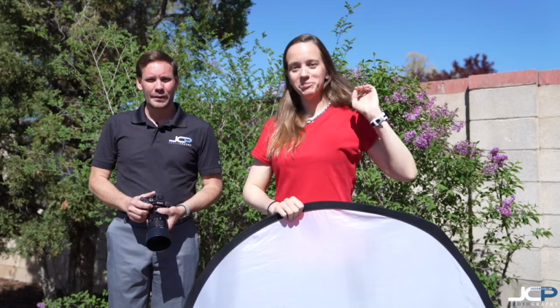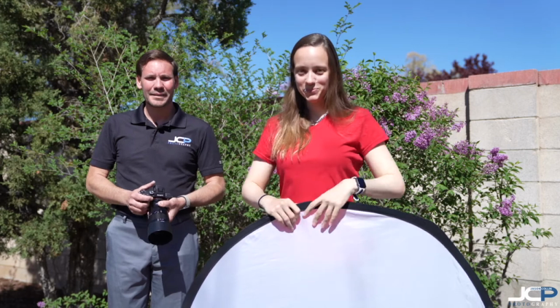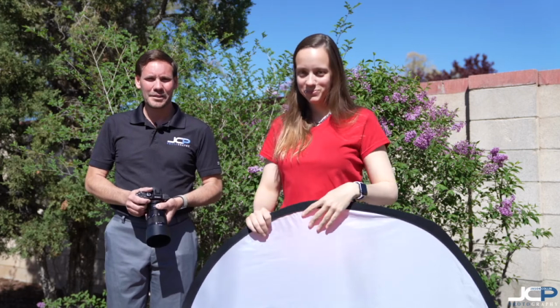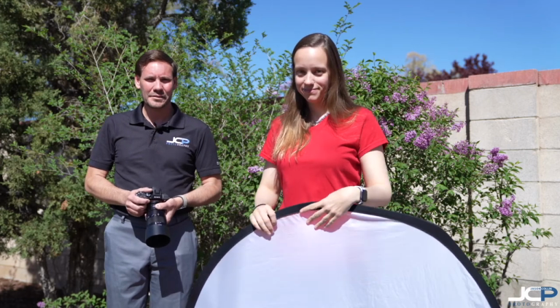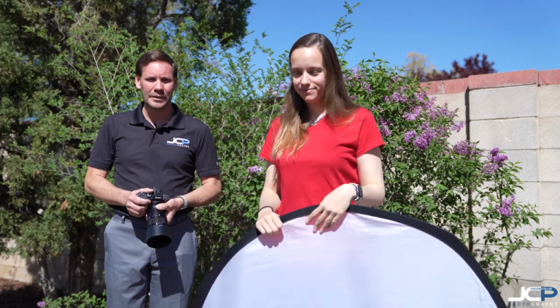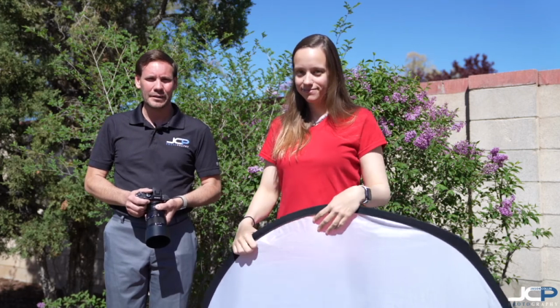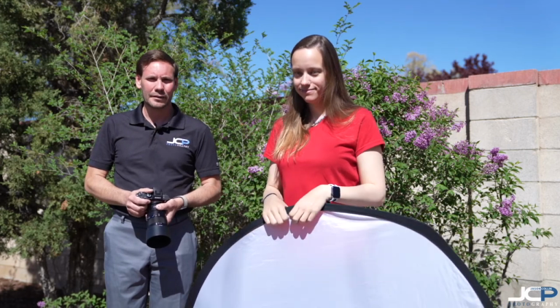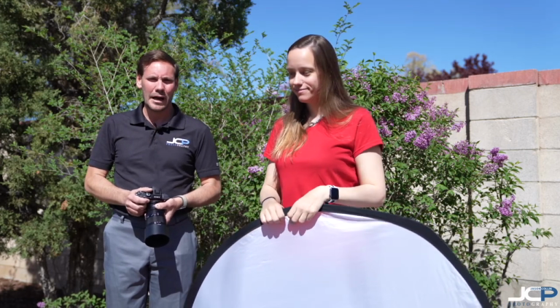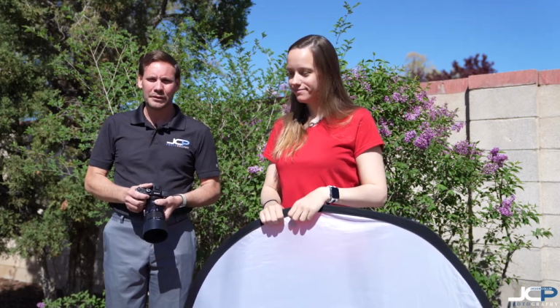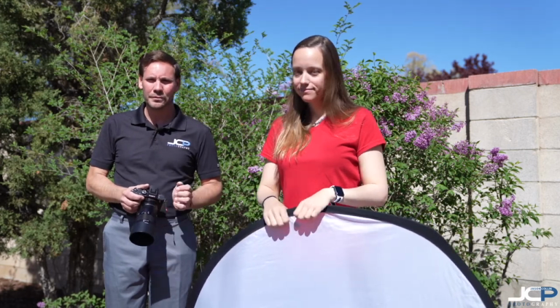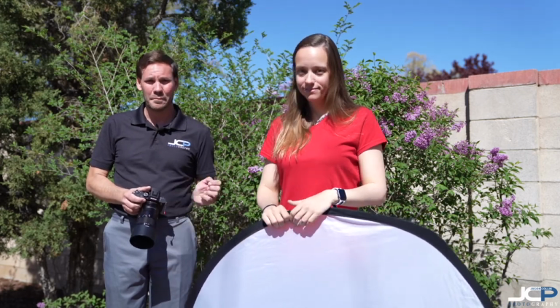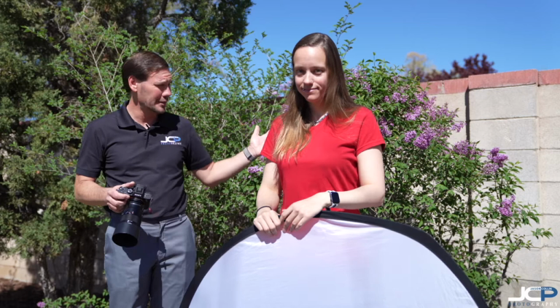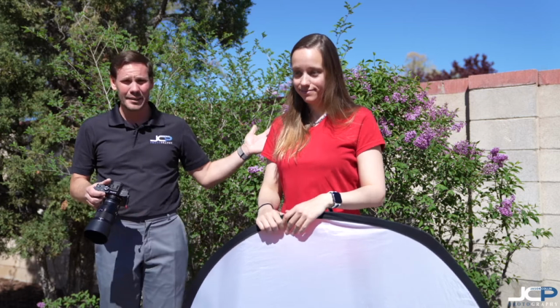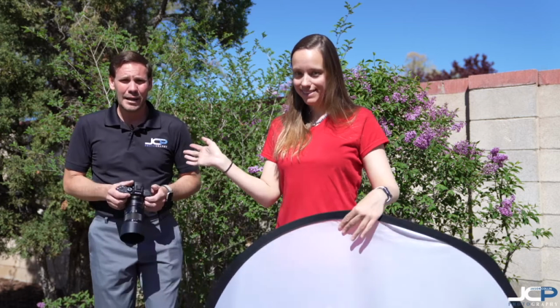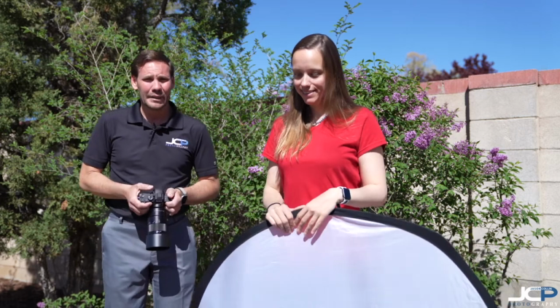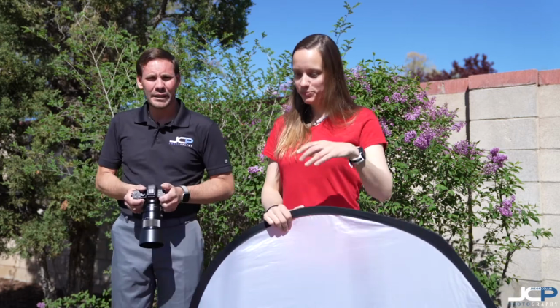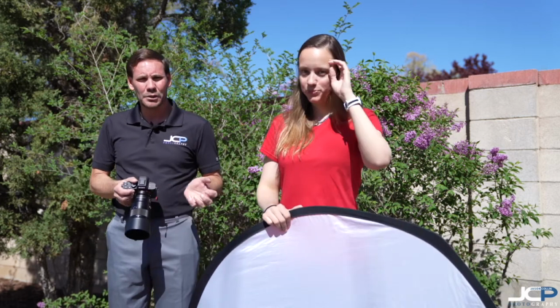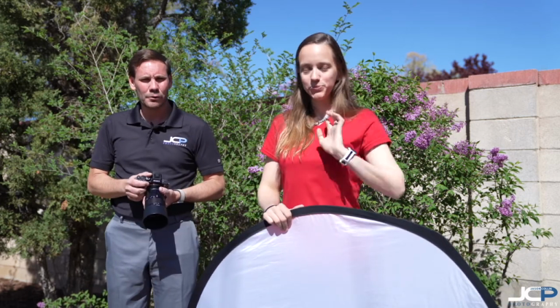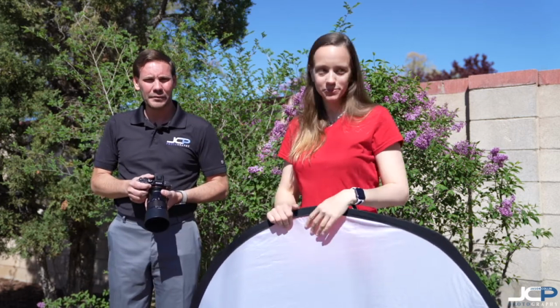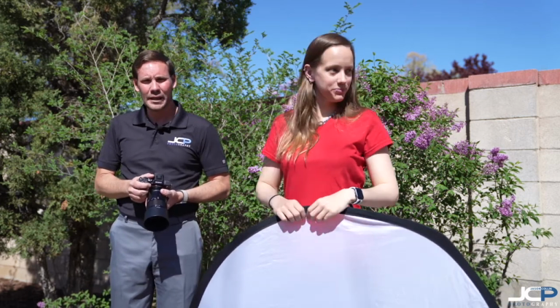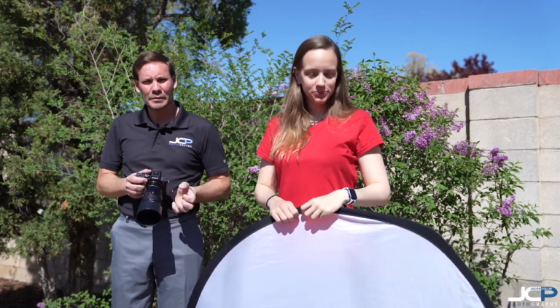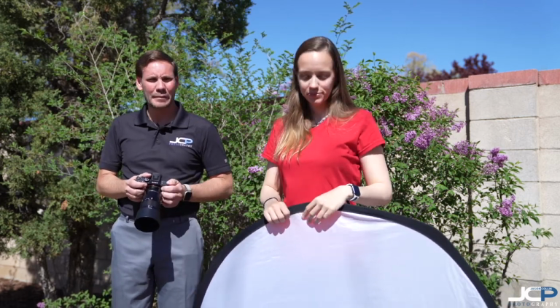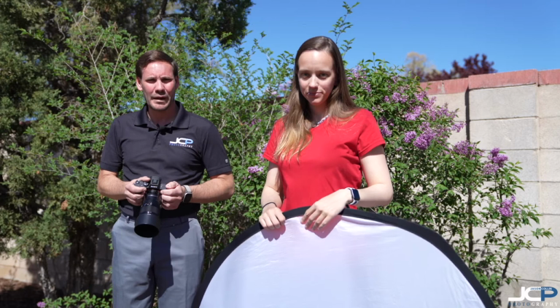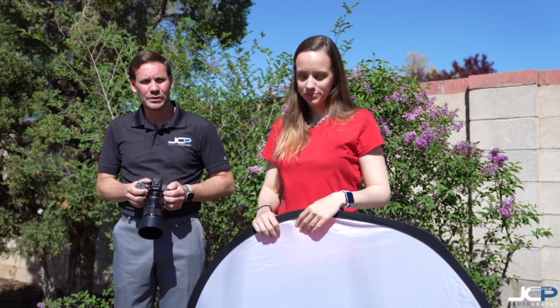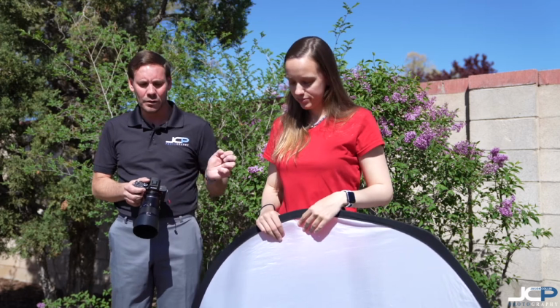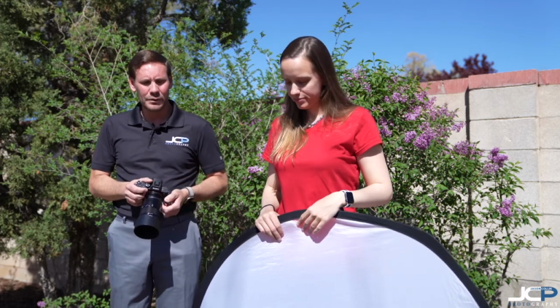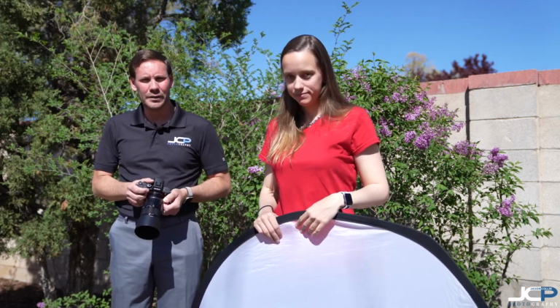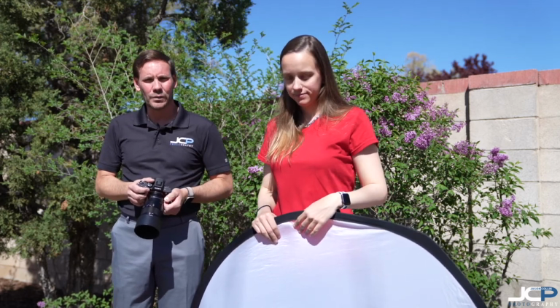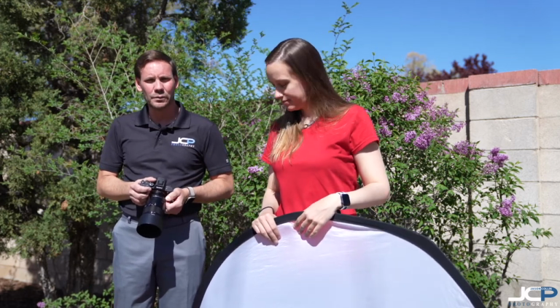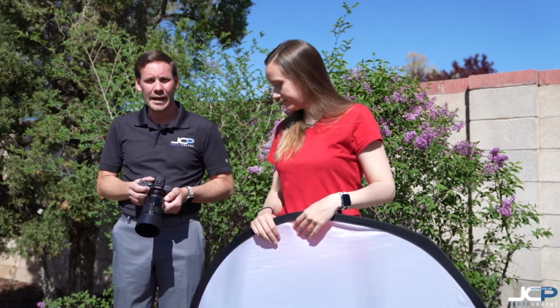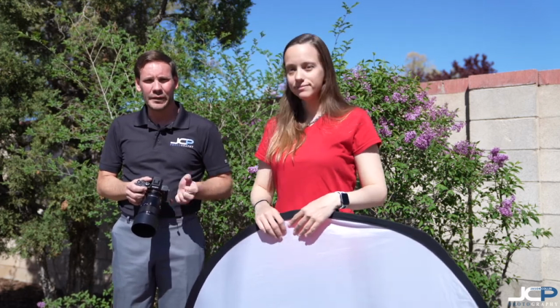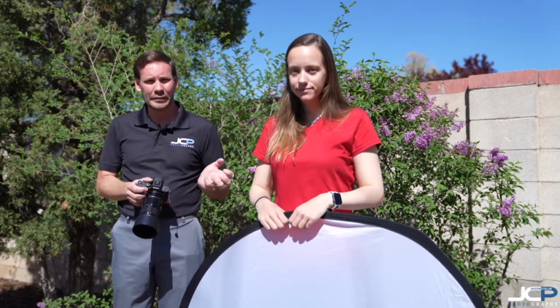Hello, everyone. This is Jason from jasoncollinphotography.com coming to you from my backyard. Last week, I came to you with a photo tip about the cheapest thing in my camera bag, which was an air blower — a great tool that works really well and only costs about $10.